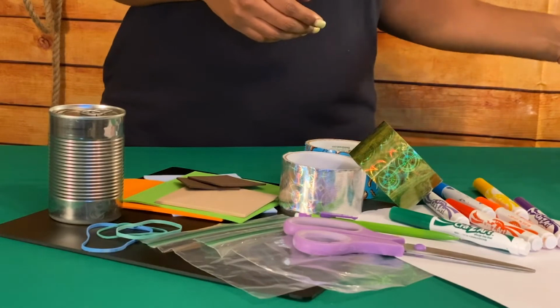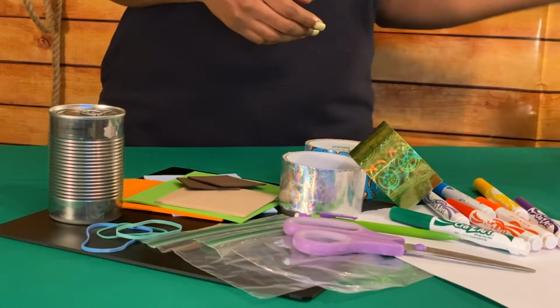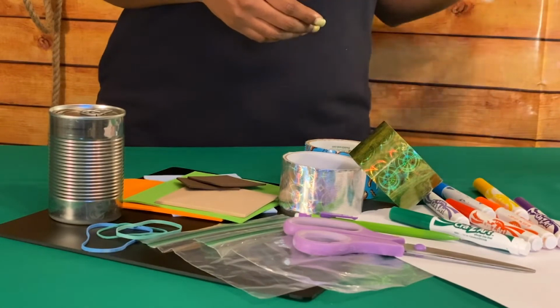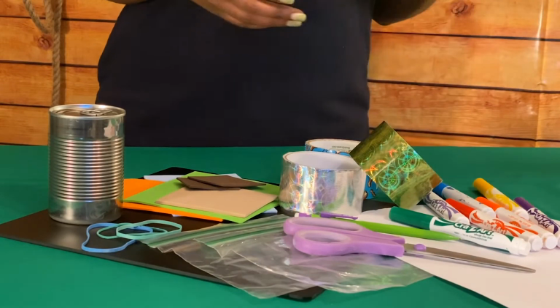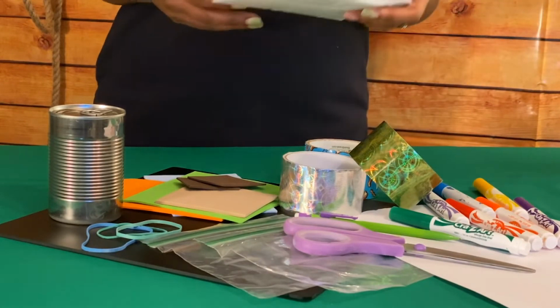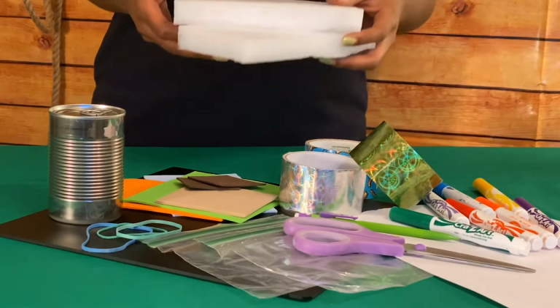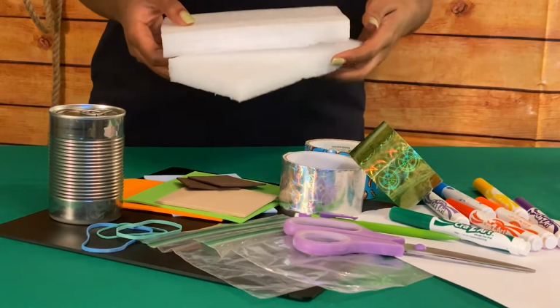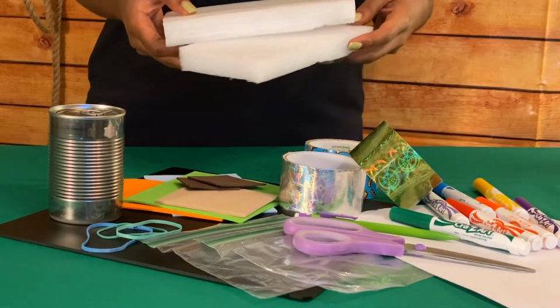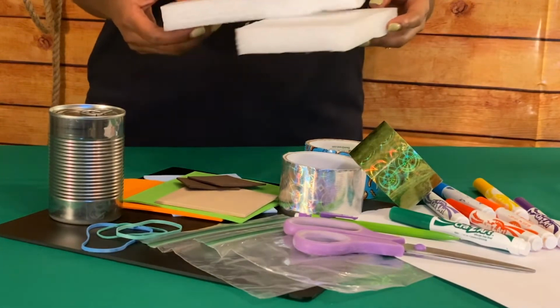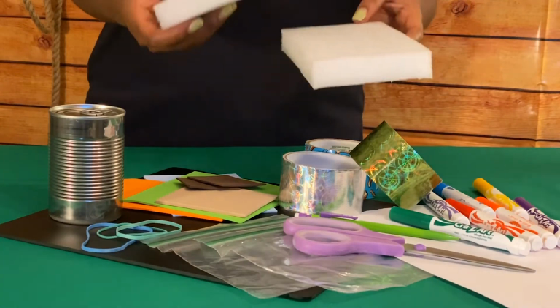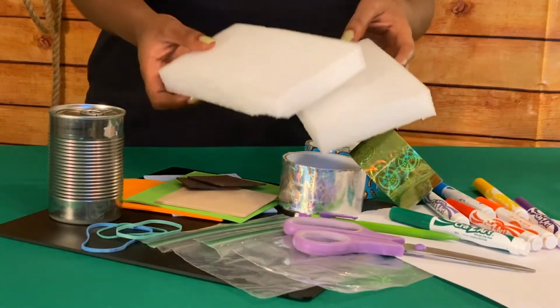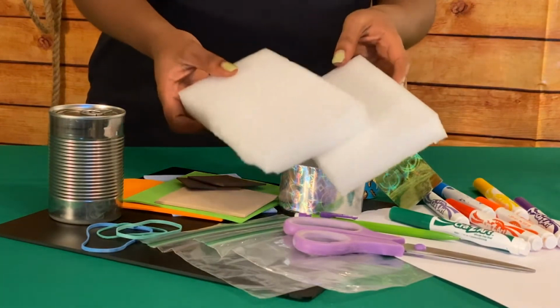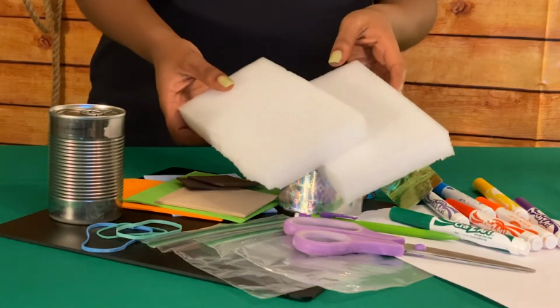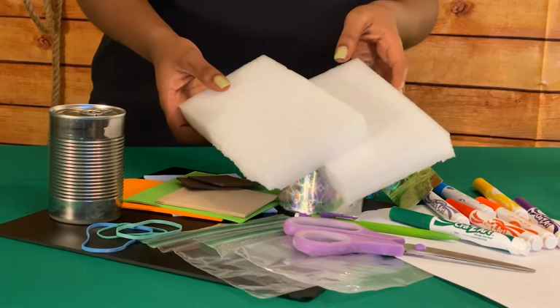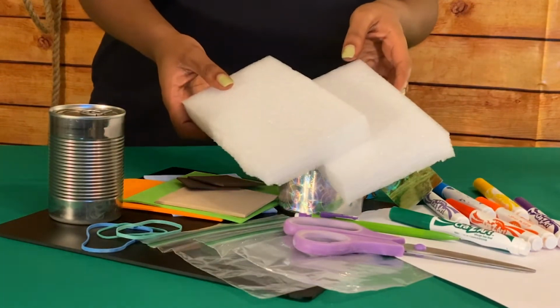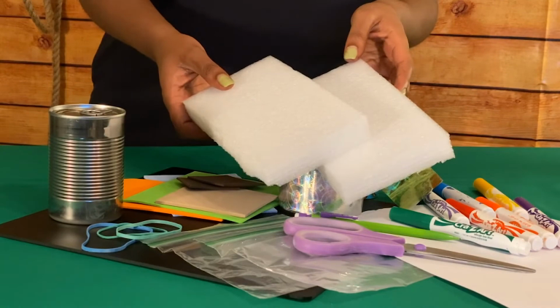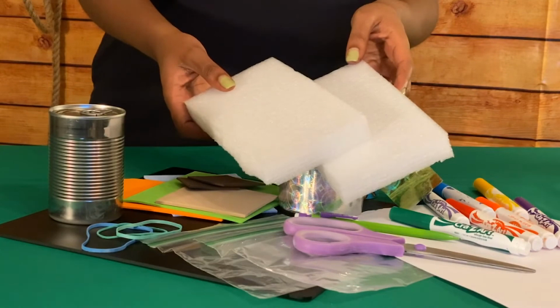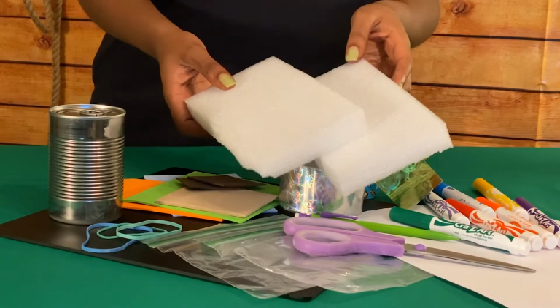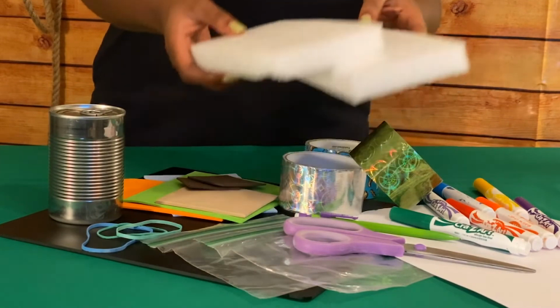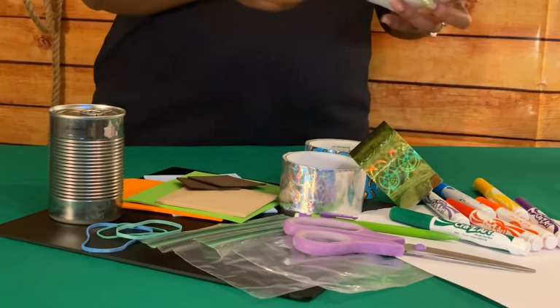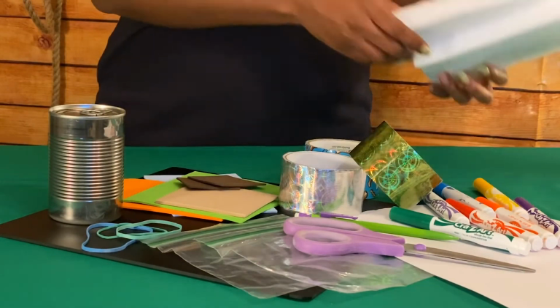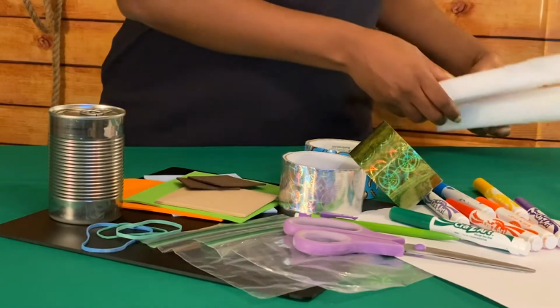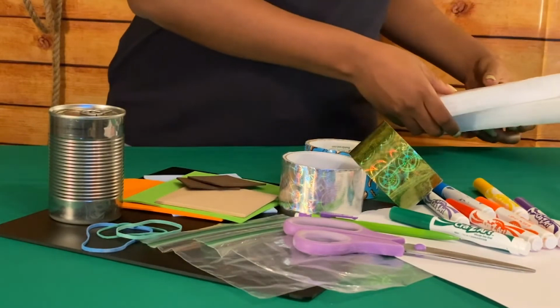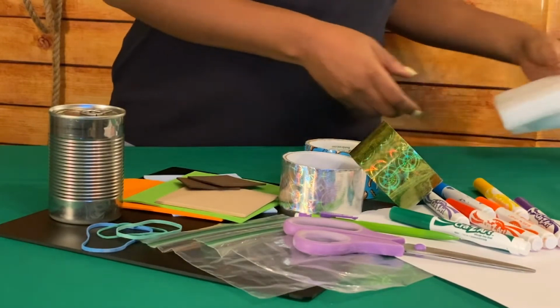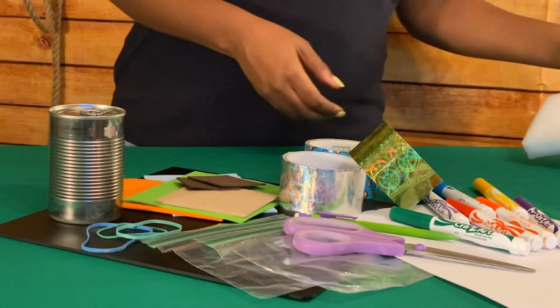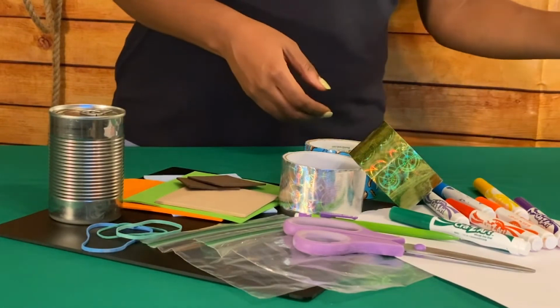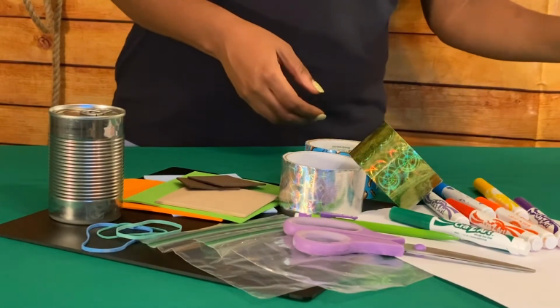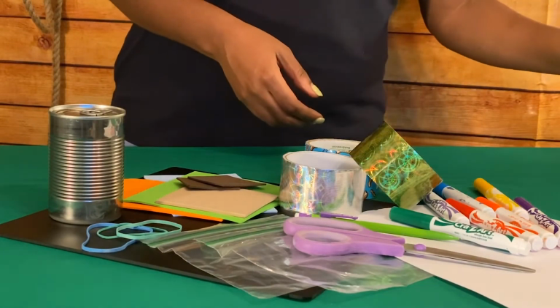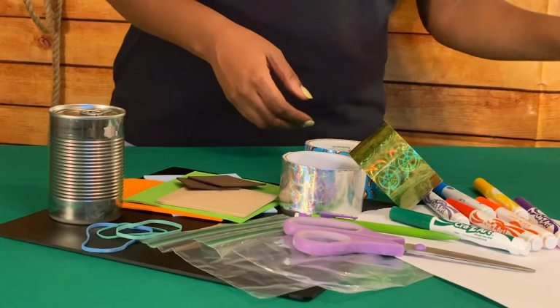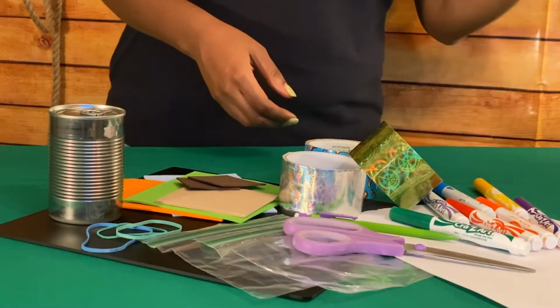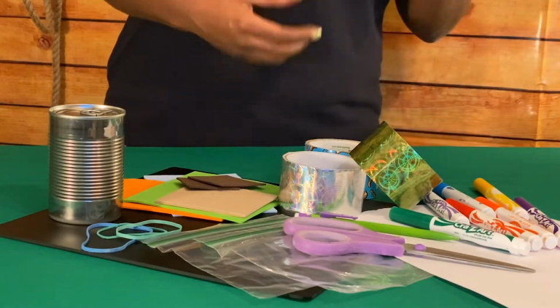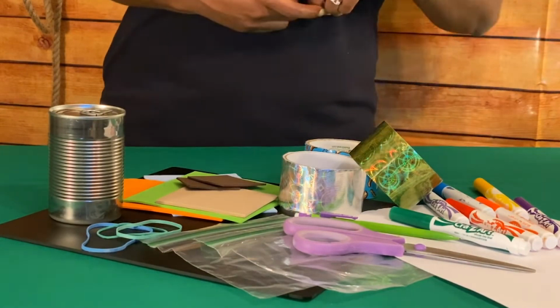For example, you might want to test things that float, like styrofoam or other packing materials. Trying out different ideas to see what works is something engineers do.